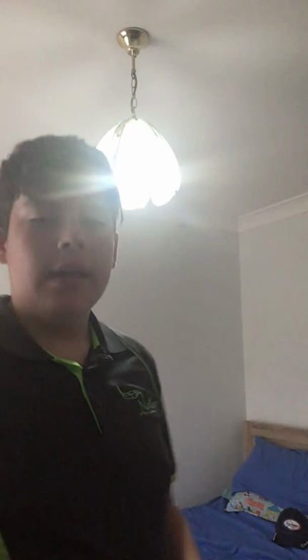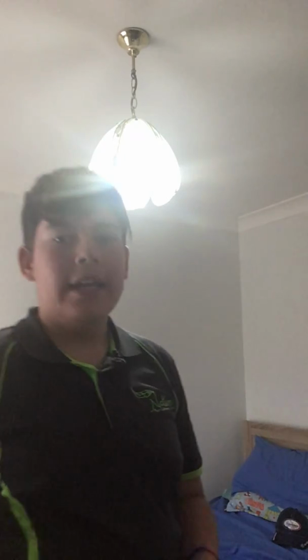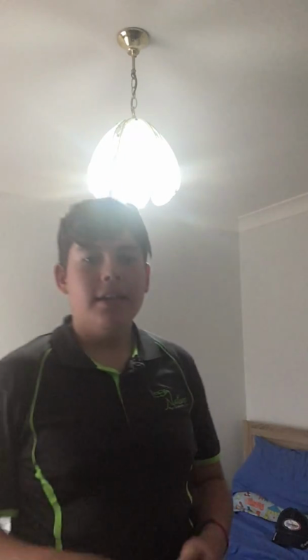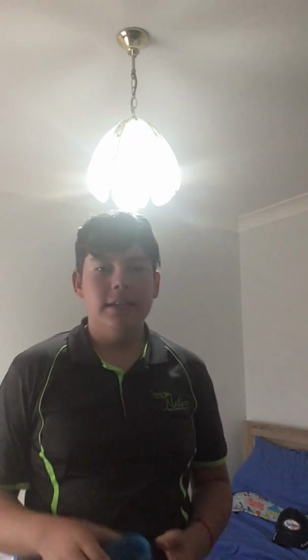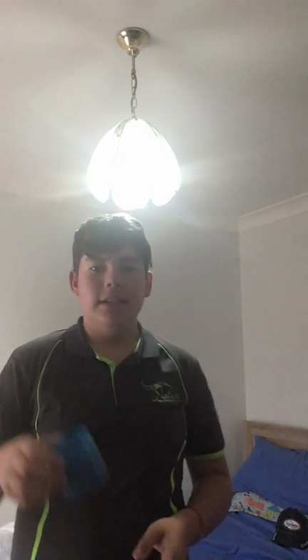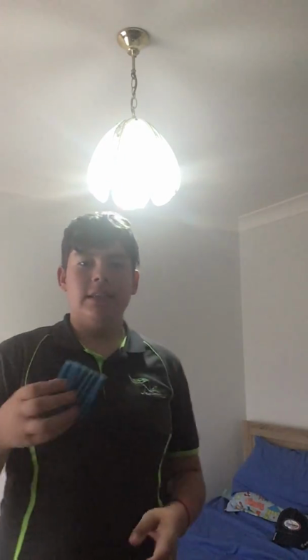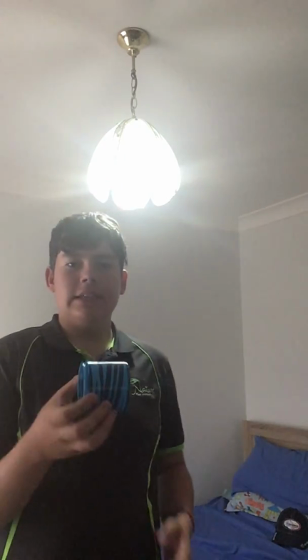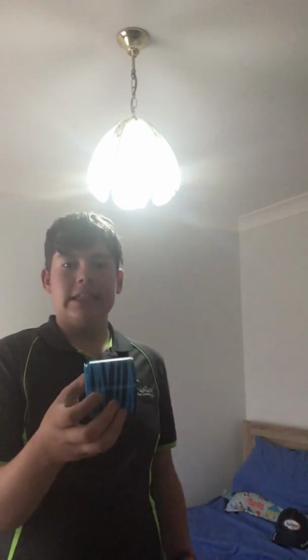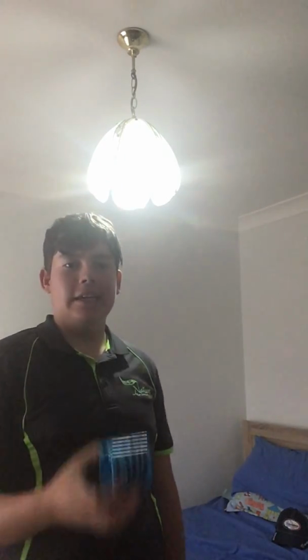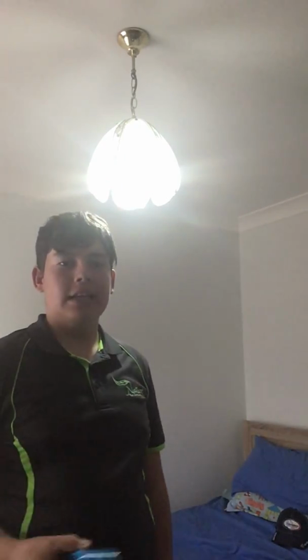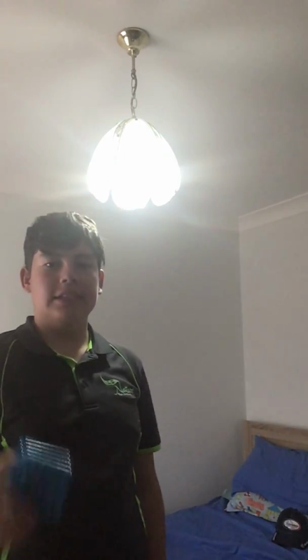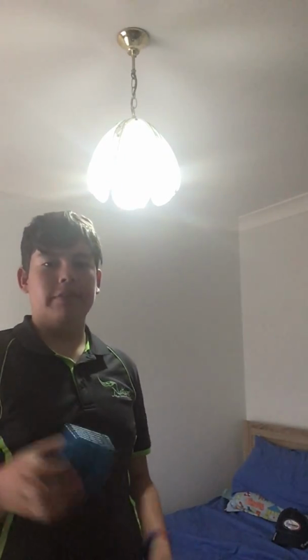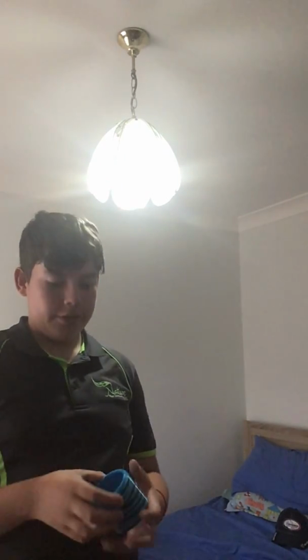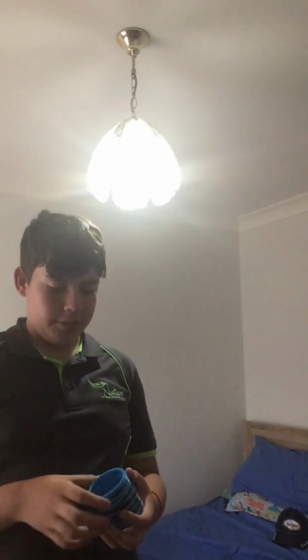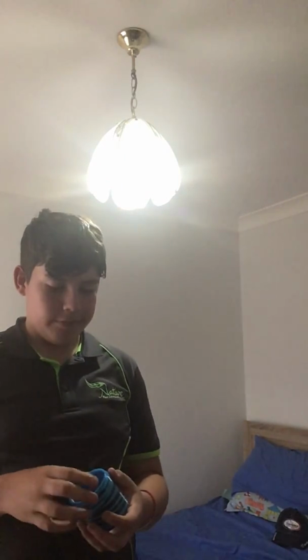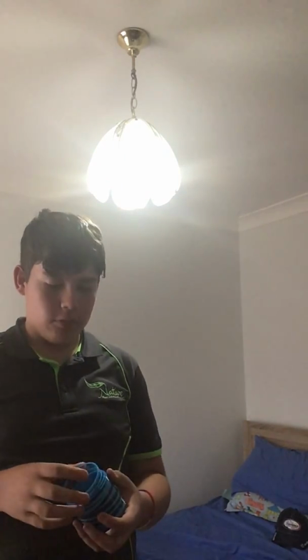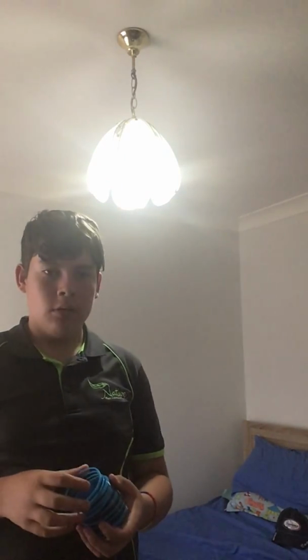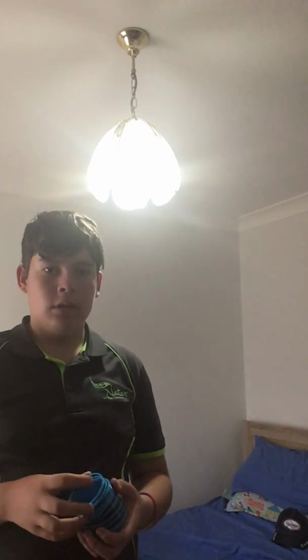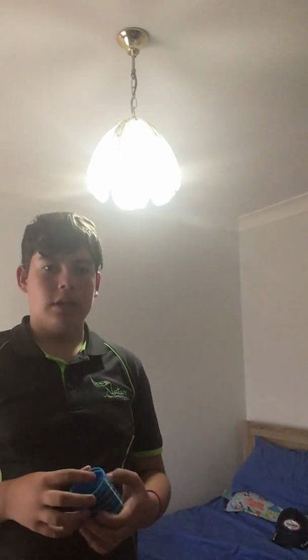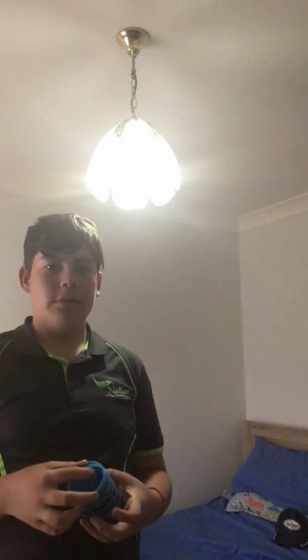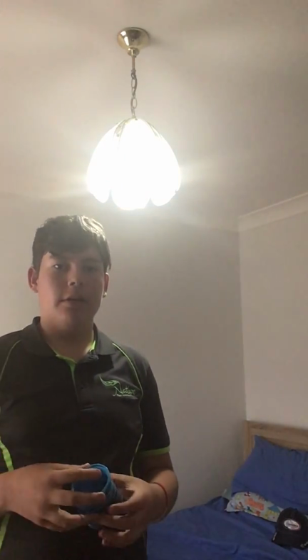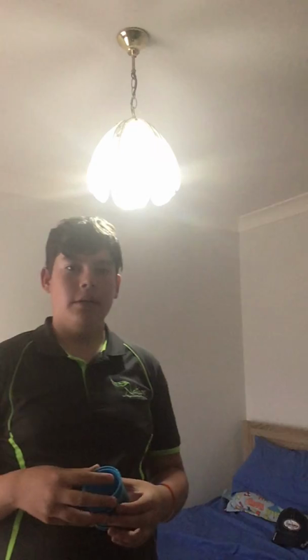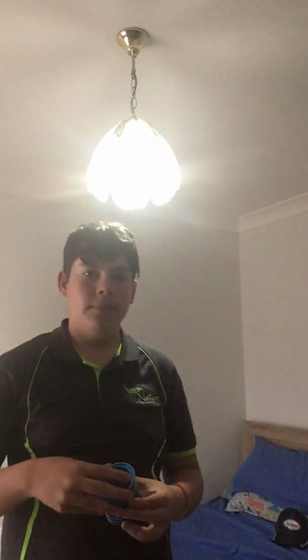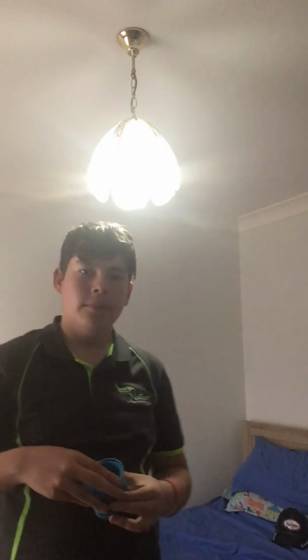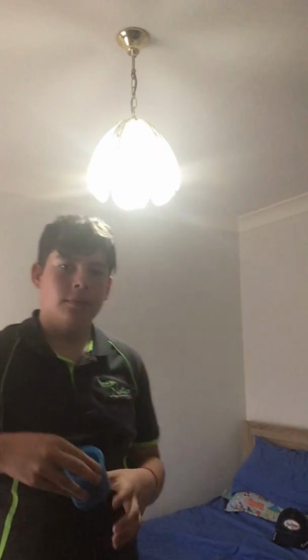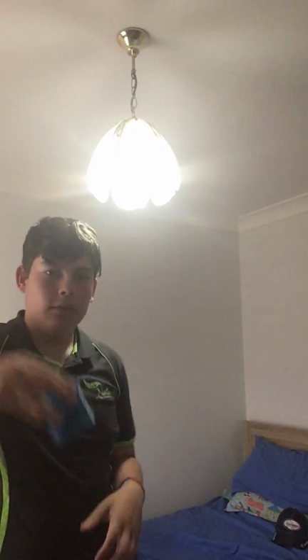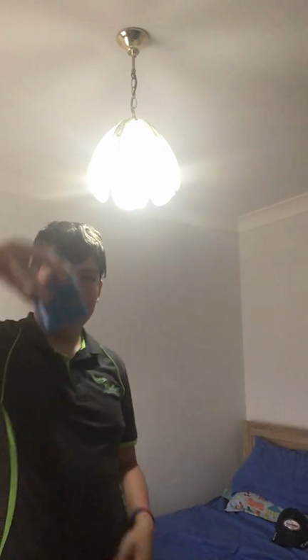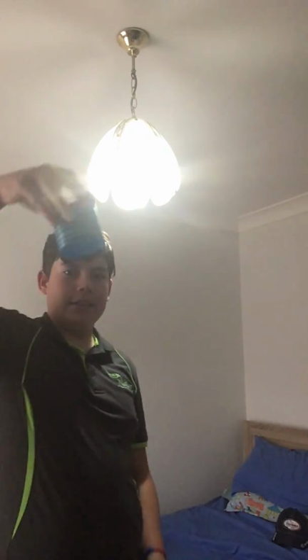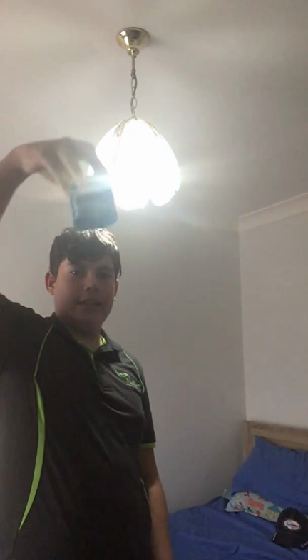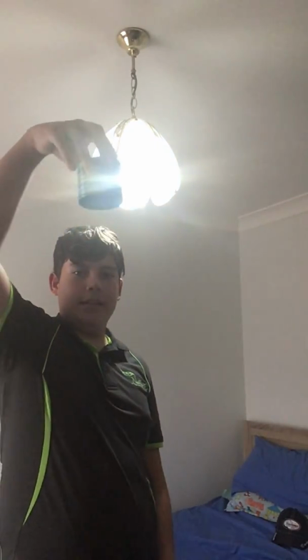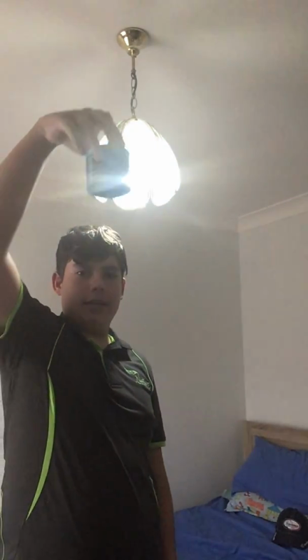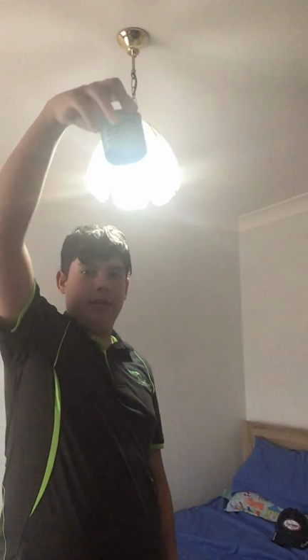Here is a slinky that has never been opened before. Here we go. Ready, set, go.